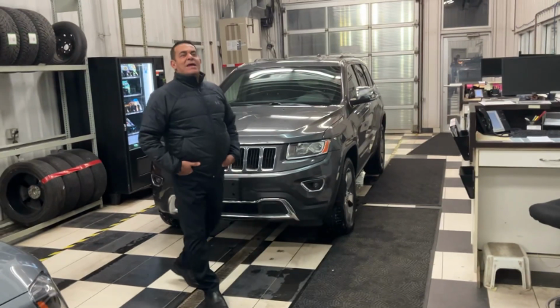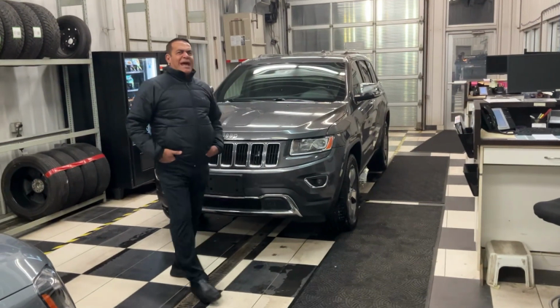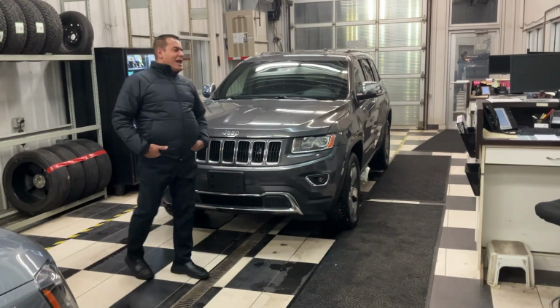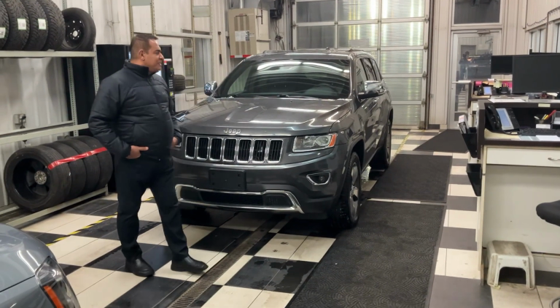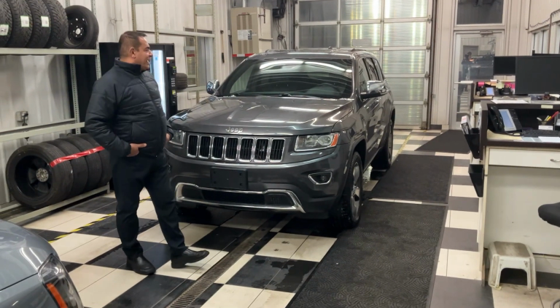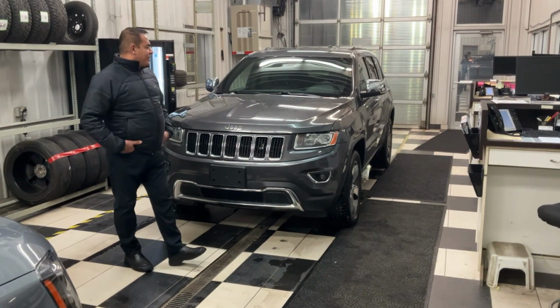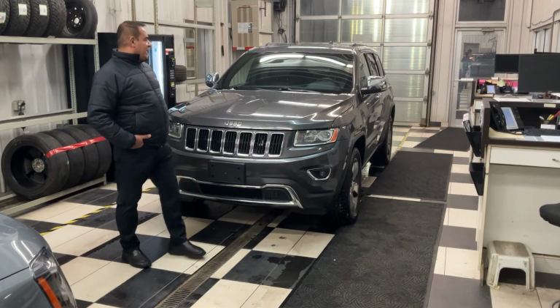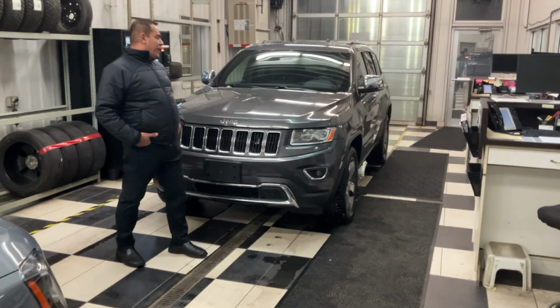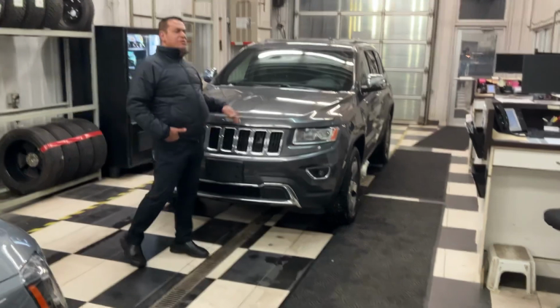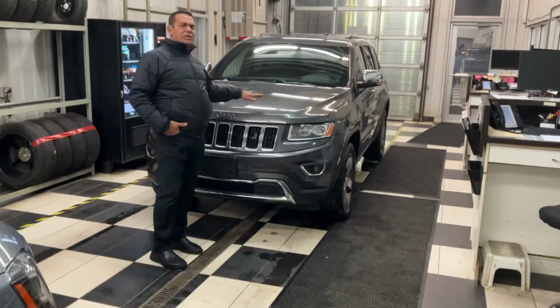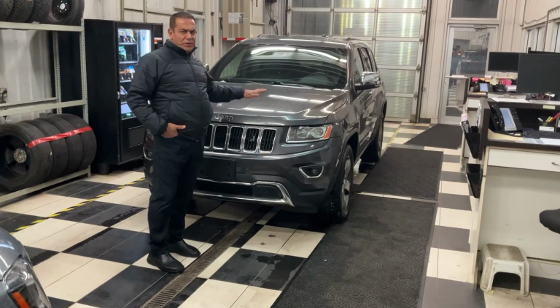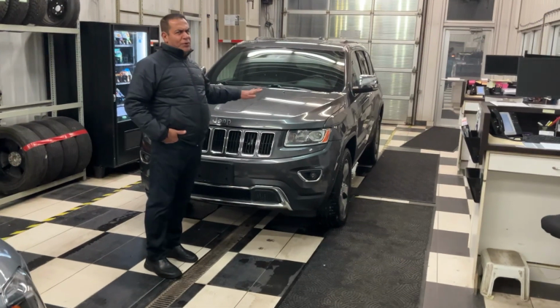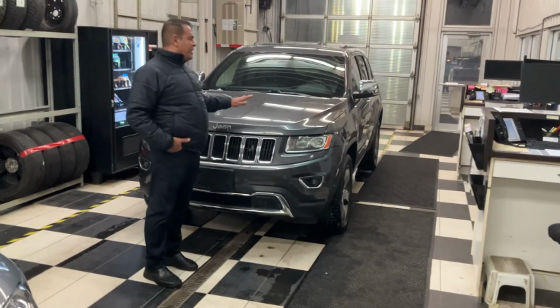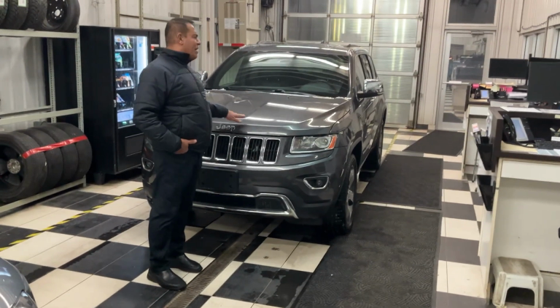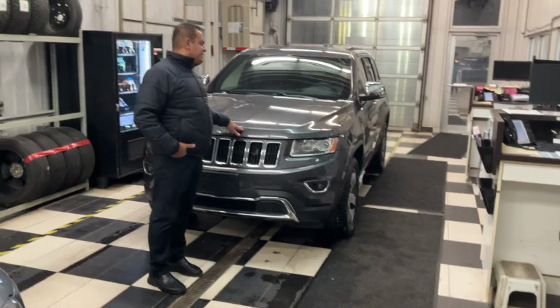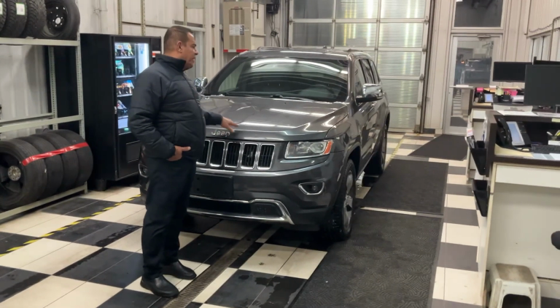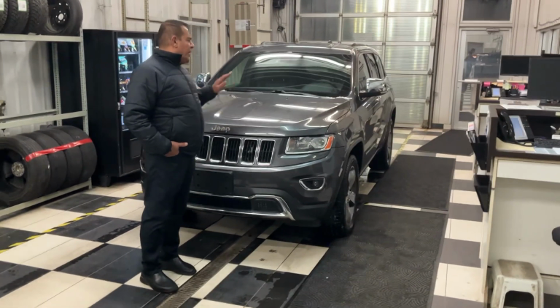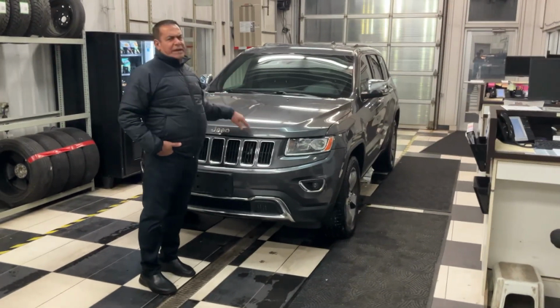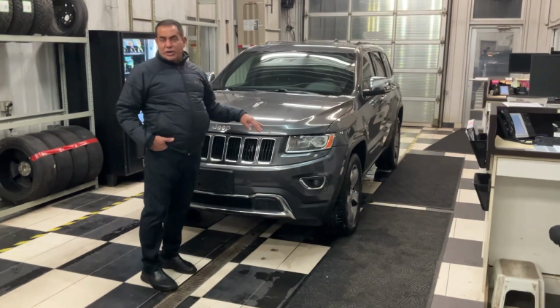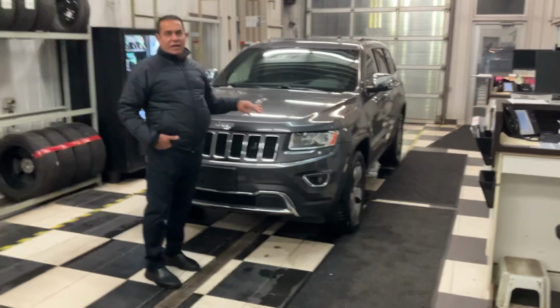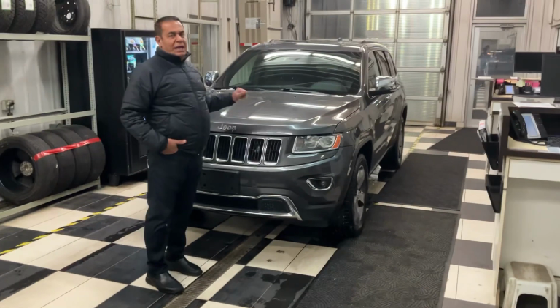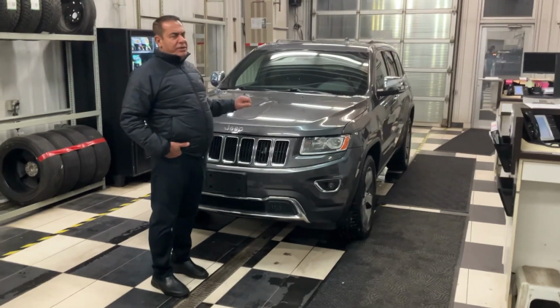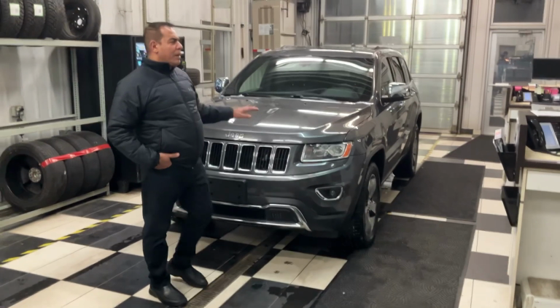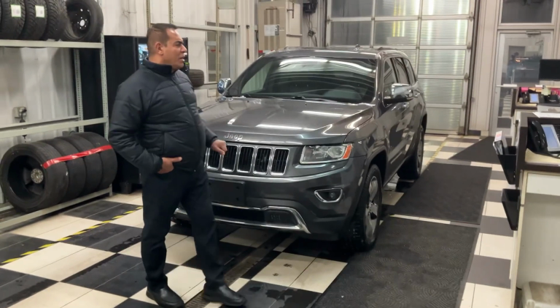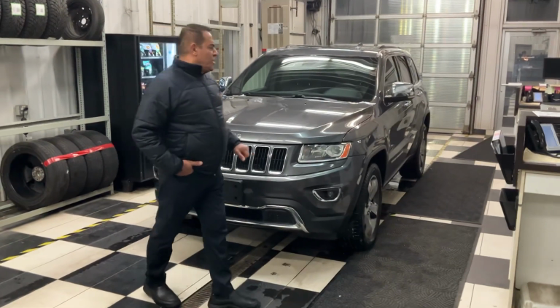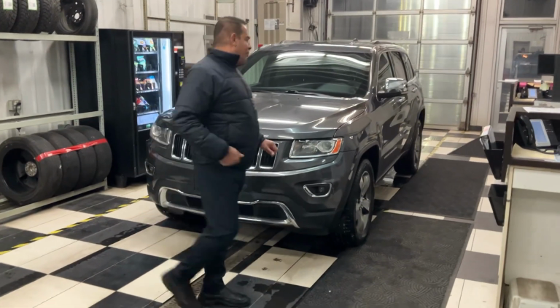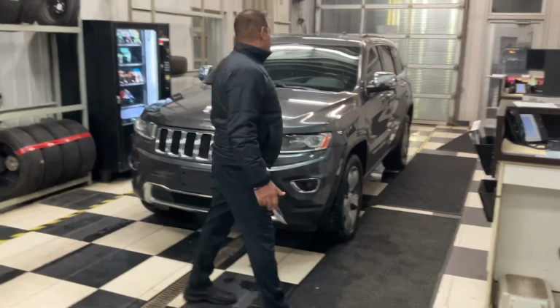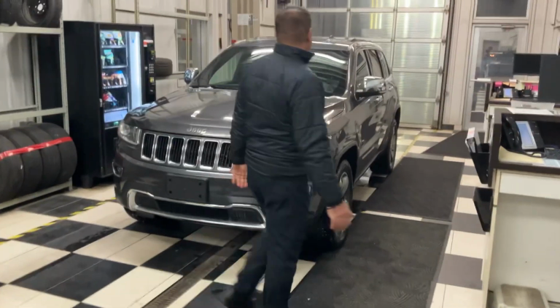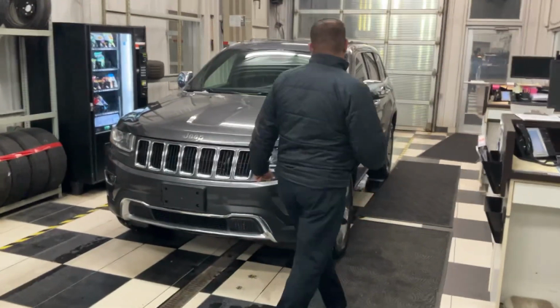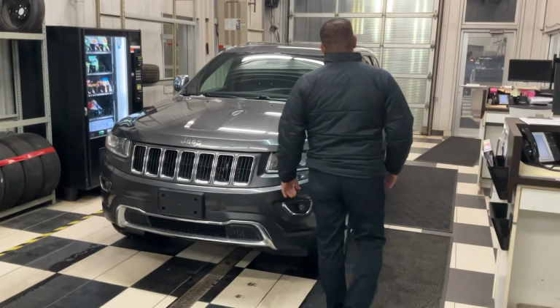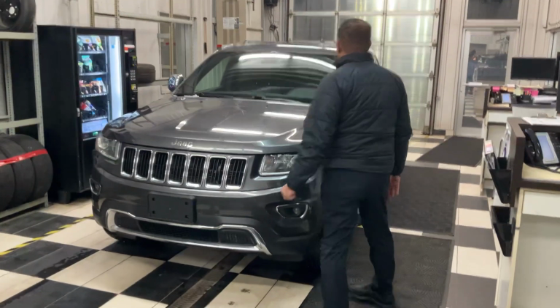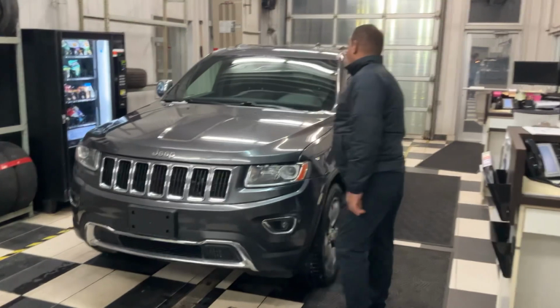Hi Daniel, my name is Mike here from the Churwicky area. I'm just doing a little short video for you on the 2016 Jeep Grand Cherokee Limited. I will send it to you, check it out.